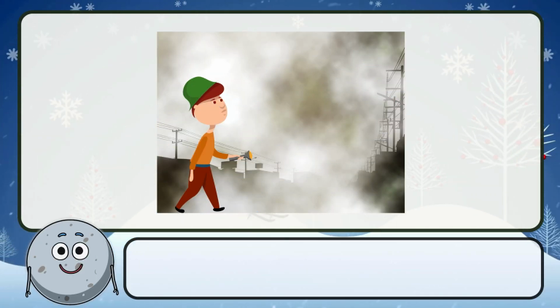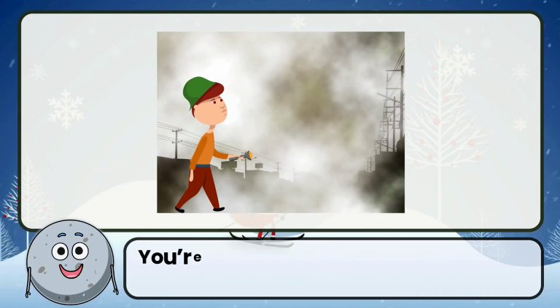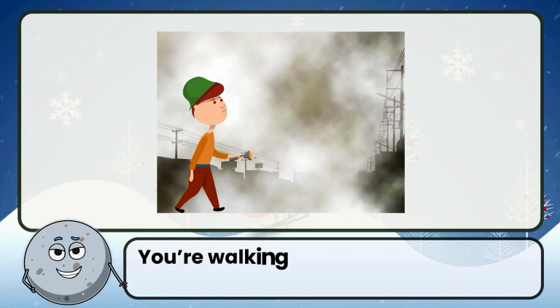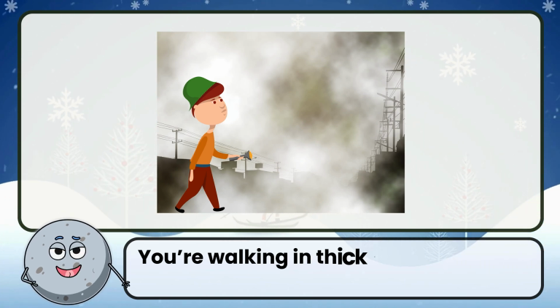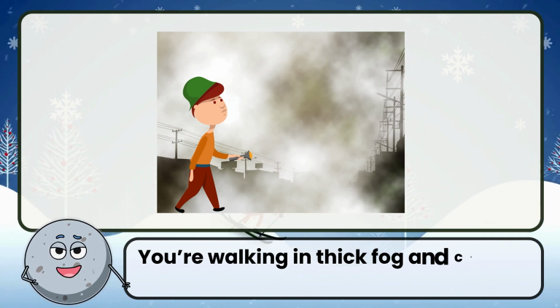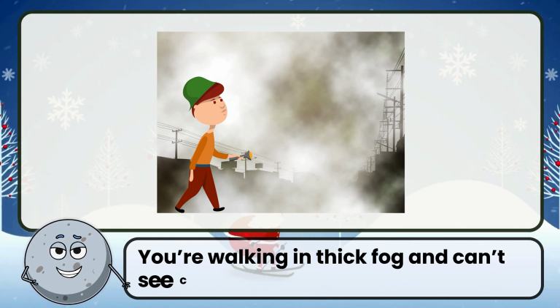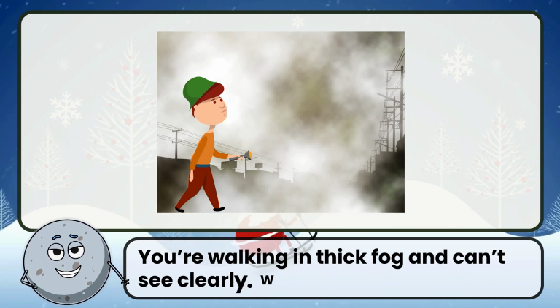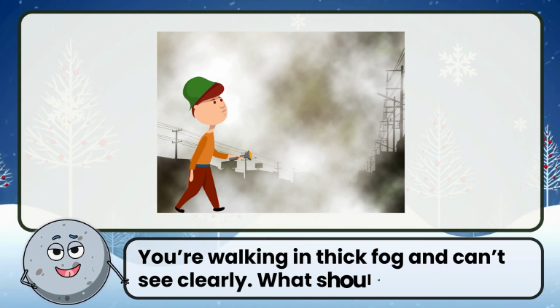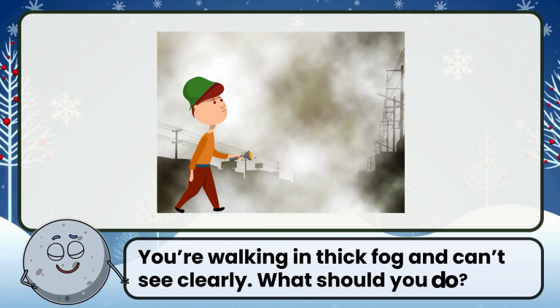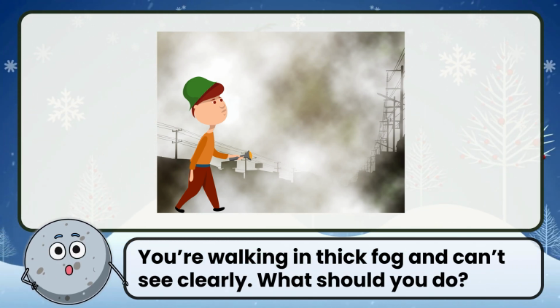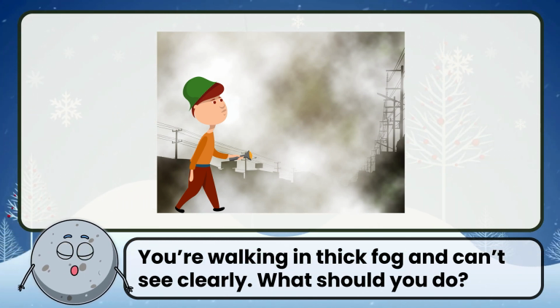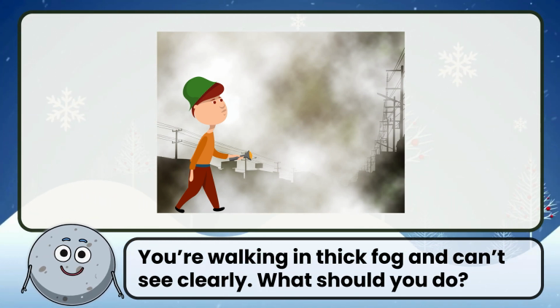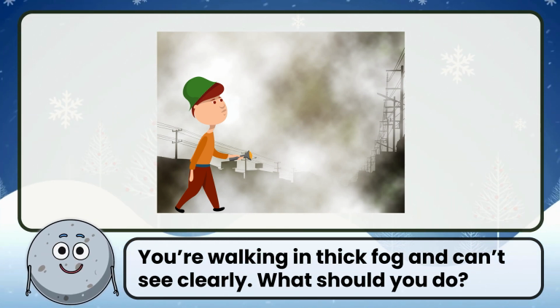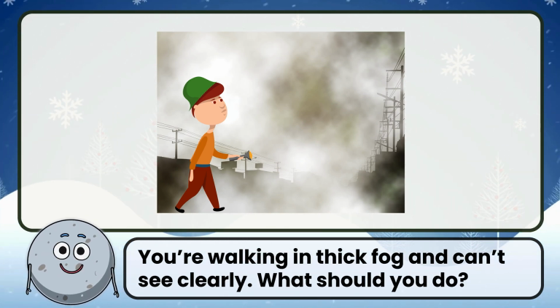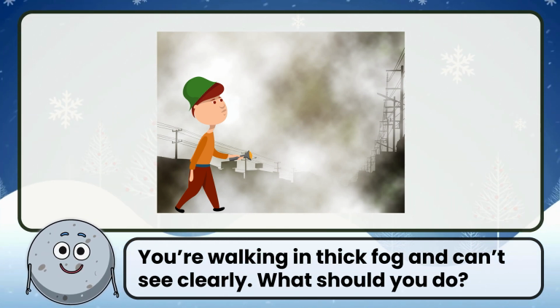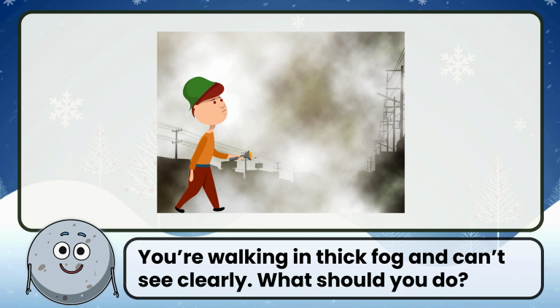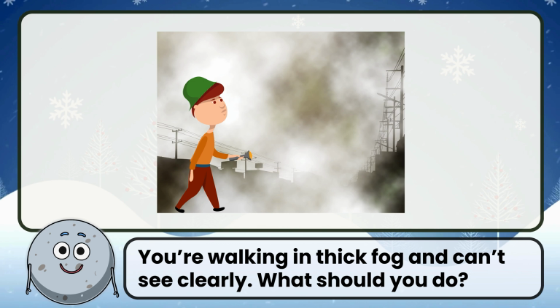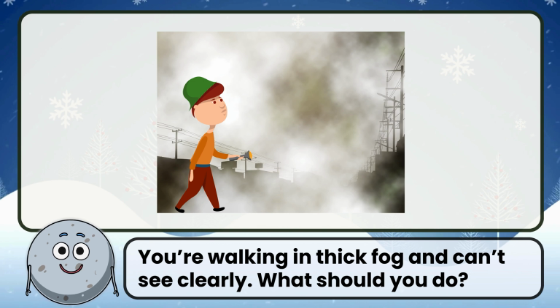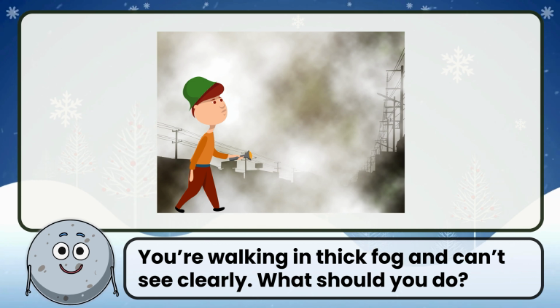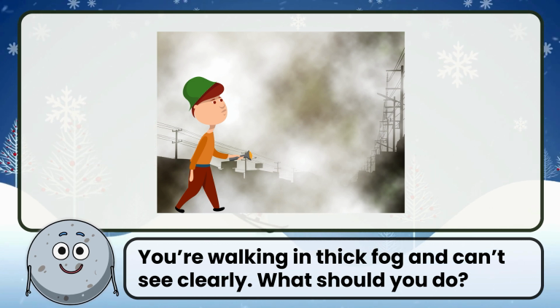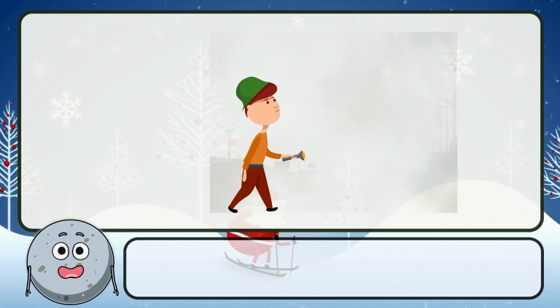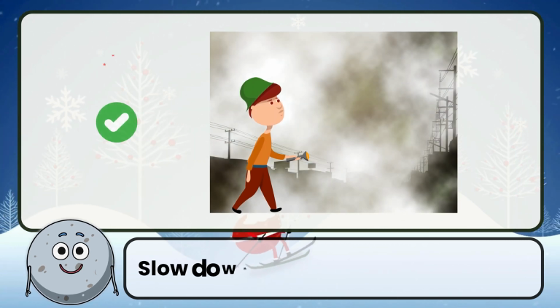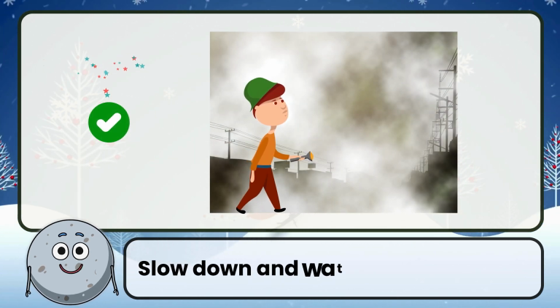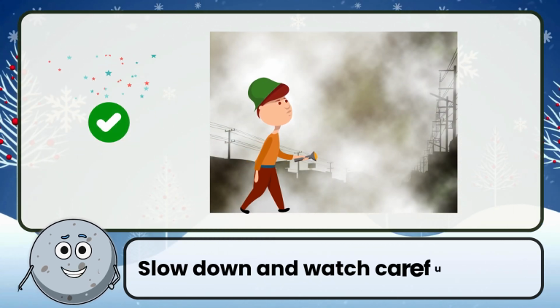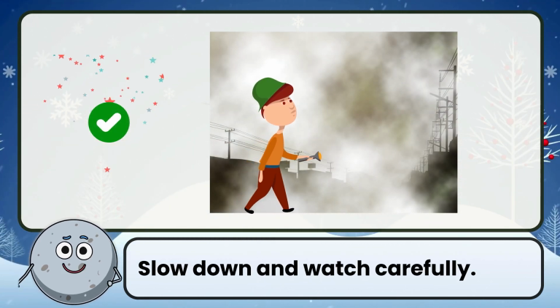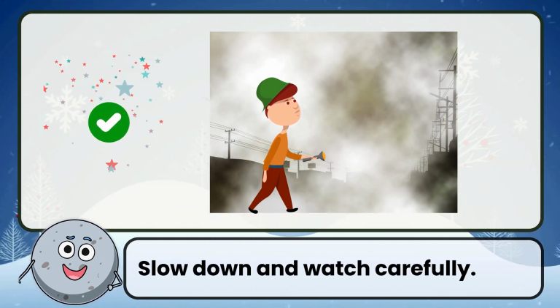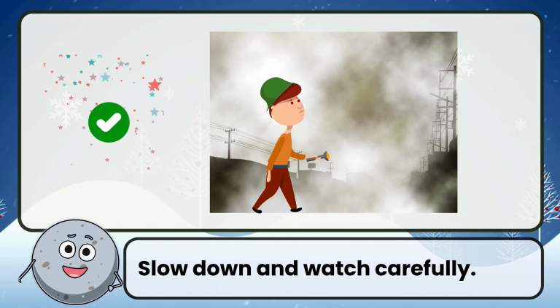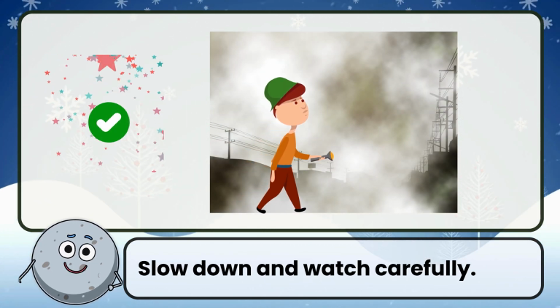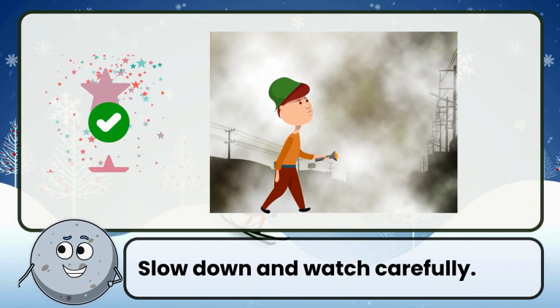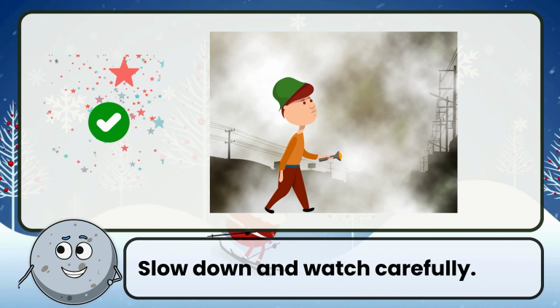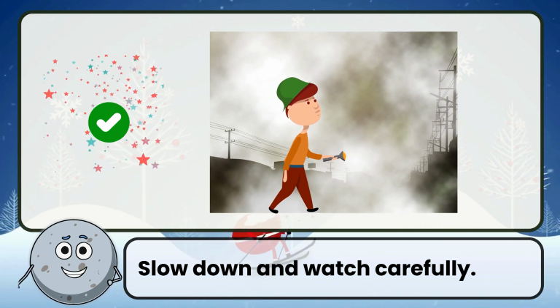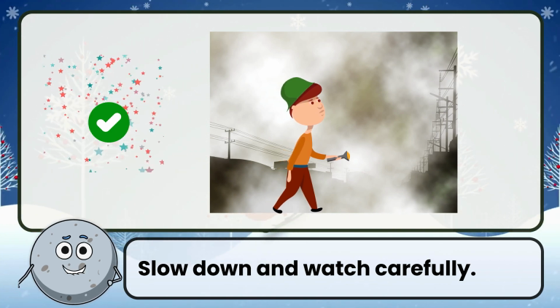You're walking in thick fog and can't see clearly. What should you do? Correct. The answer is slow down and watch carefully.